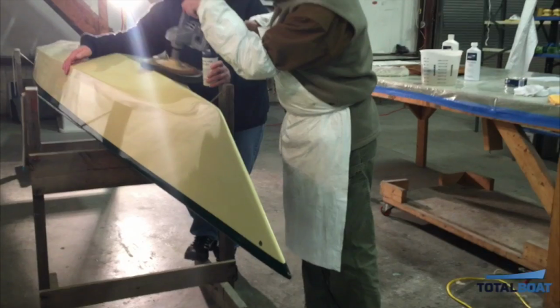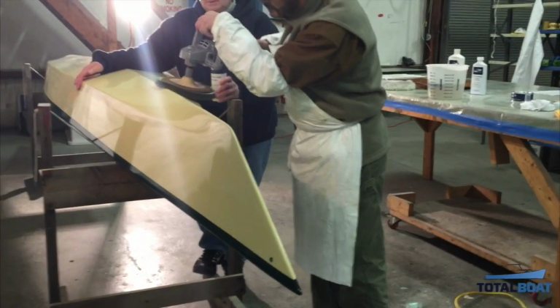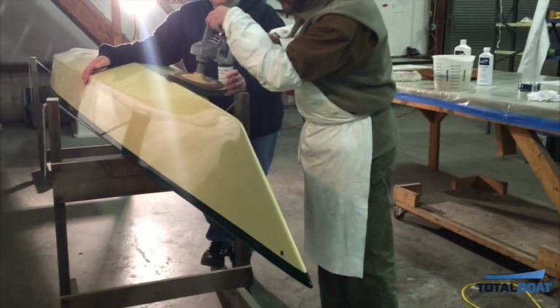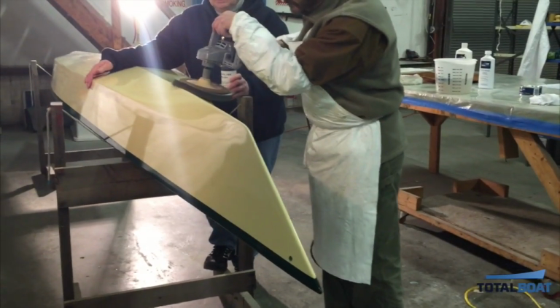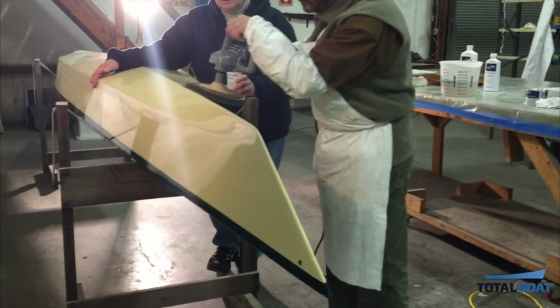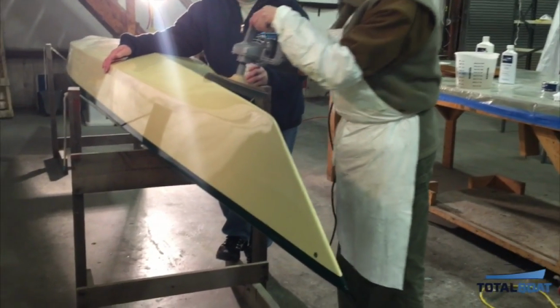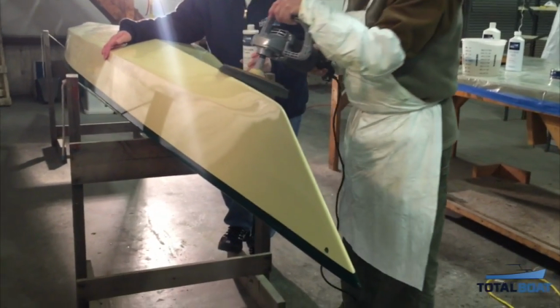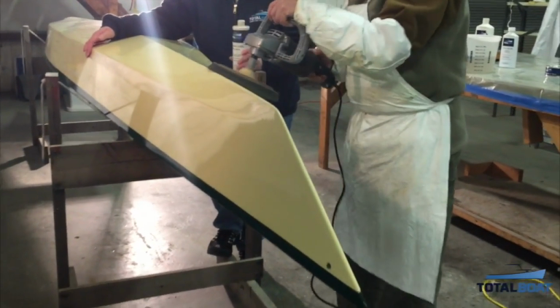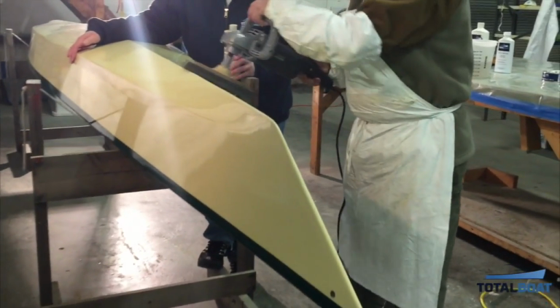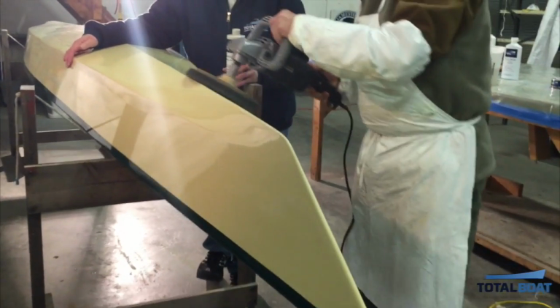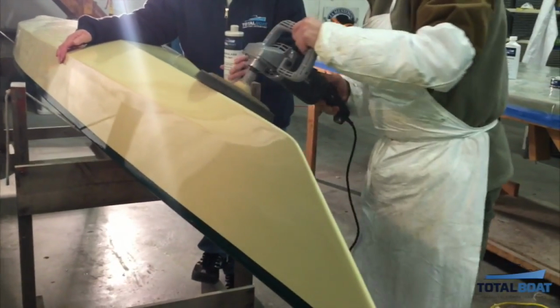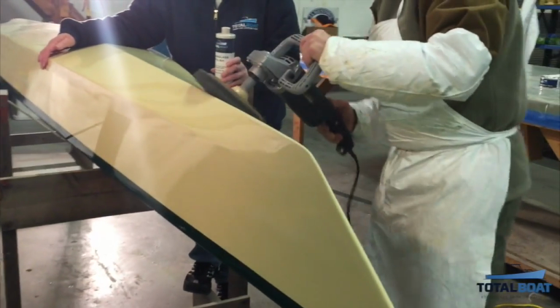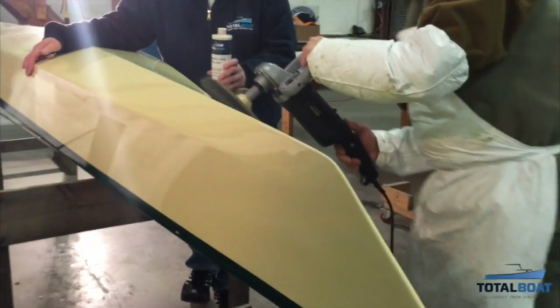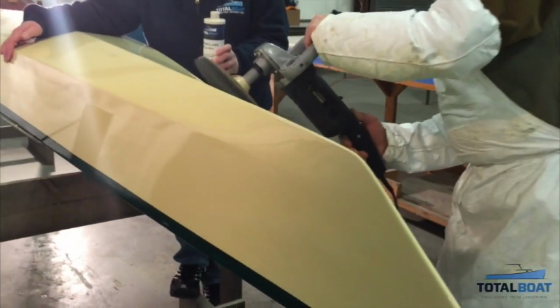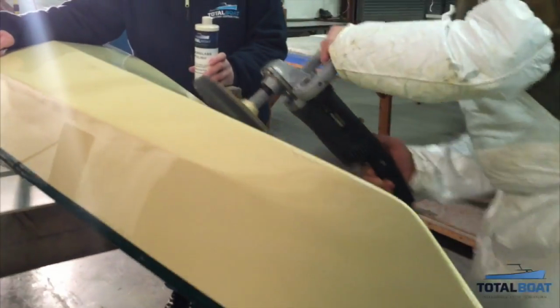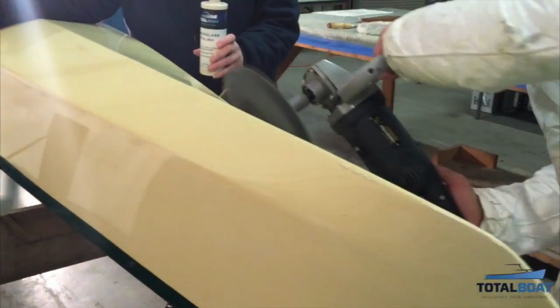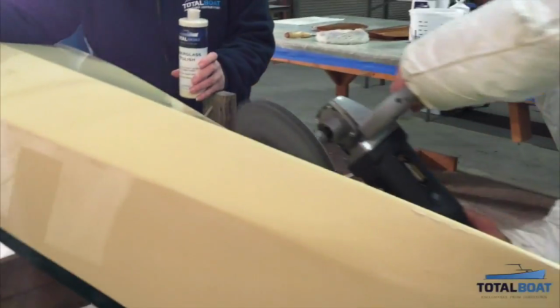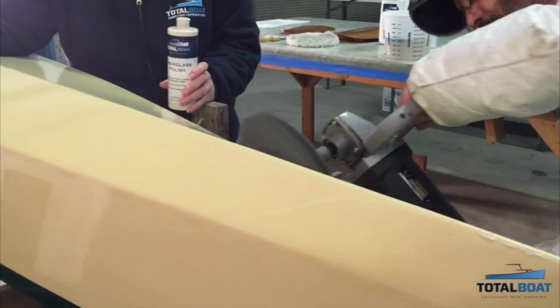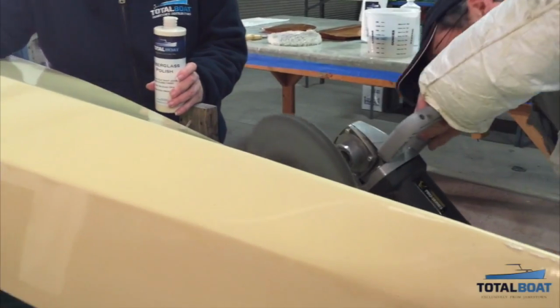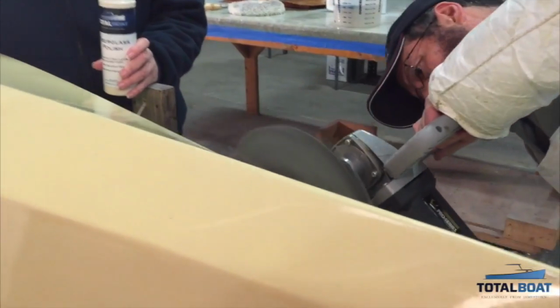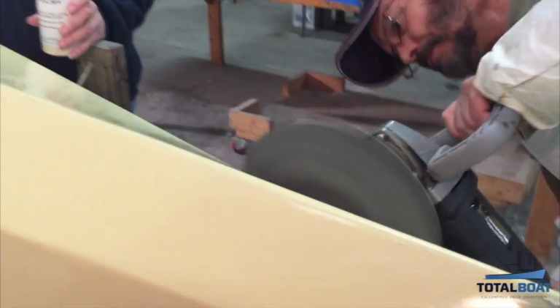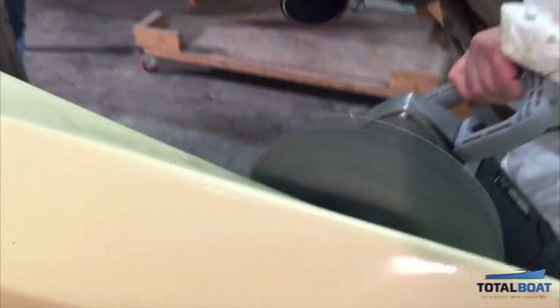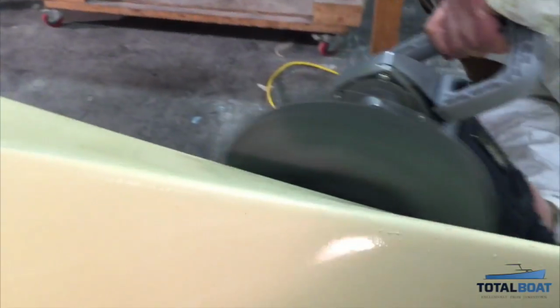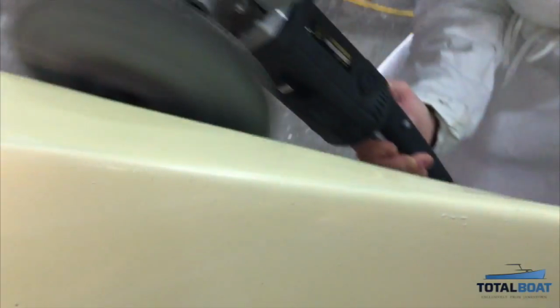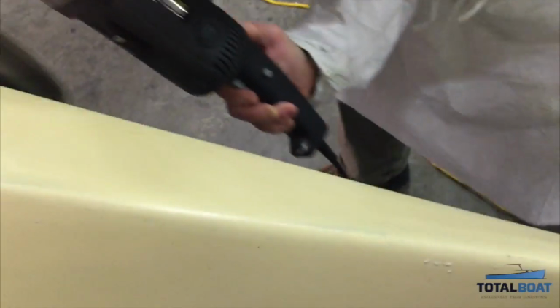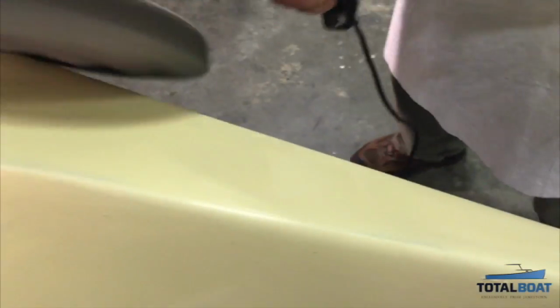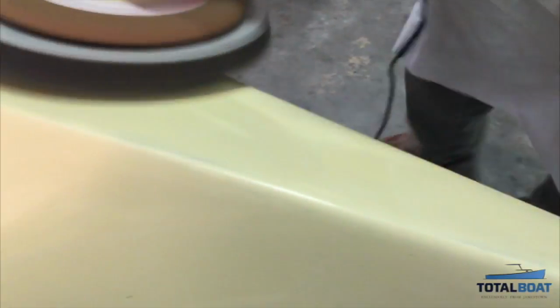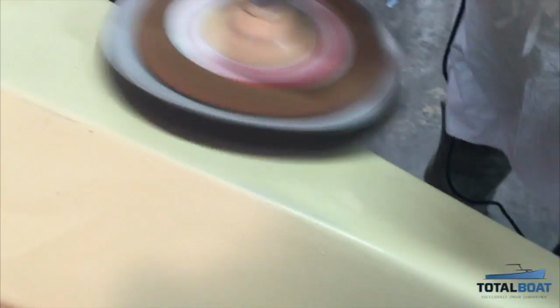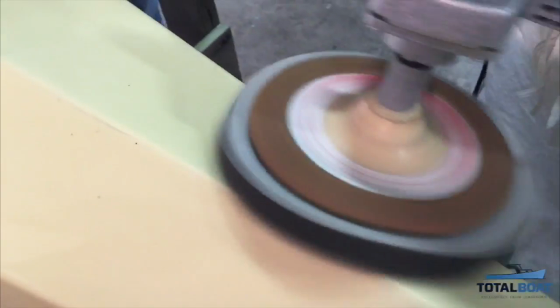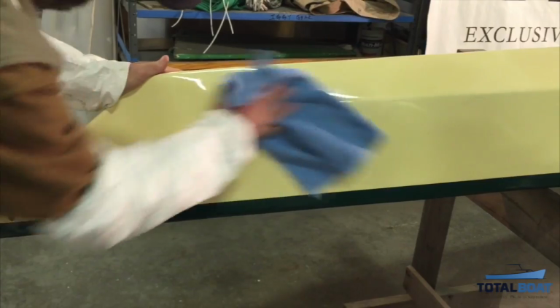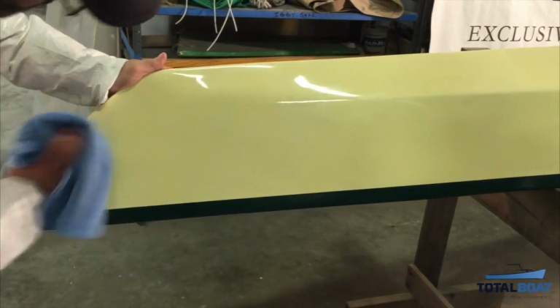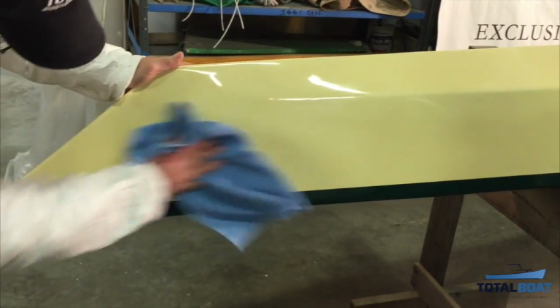We decided to buff the bottom with Total Boat fiberglass polish because the hull needed some clean up and shine restored, and it really cleaned up the paint job nicely.